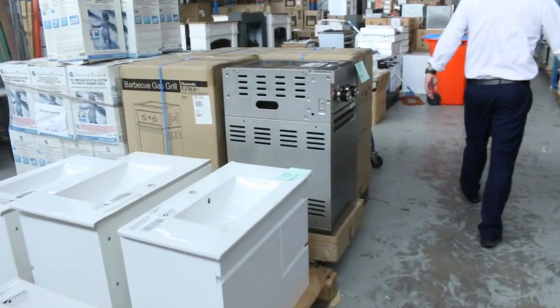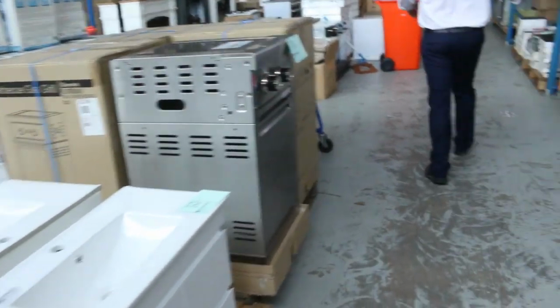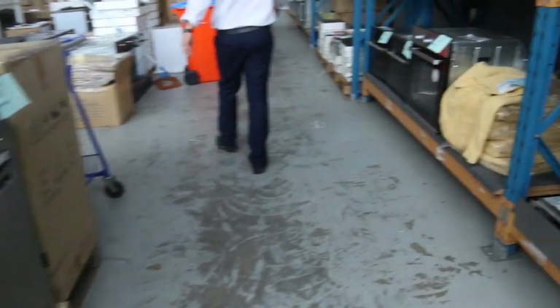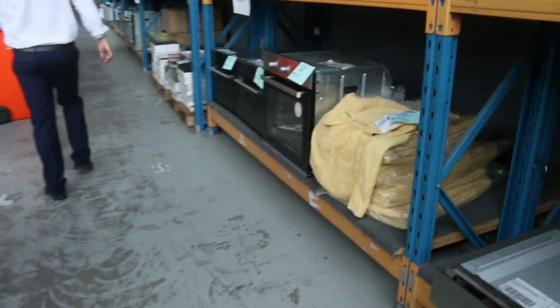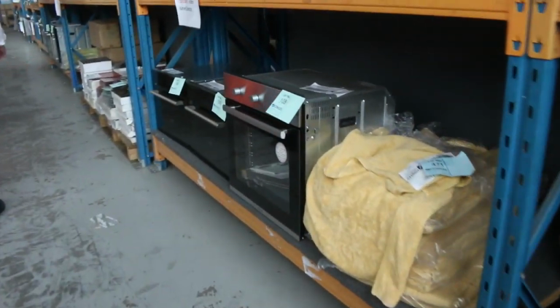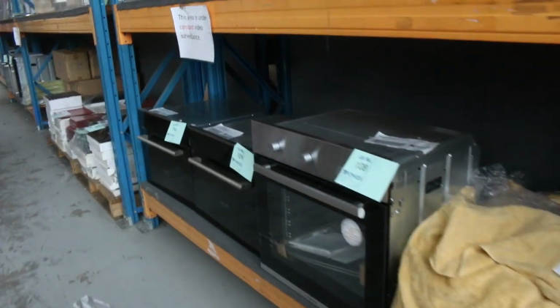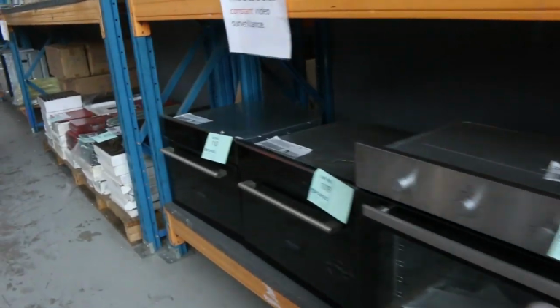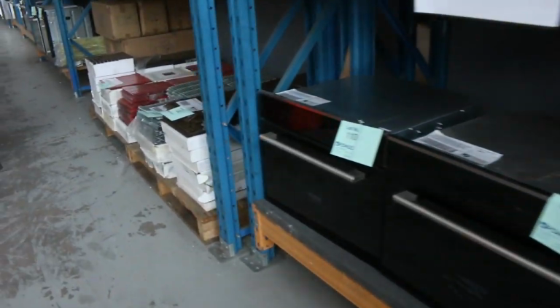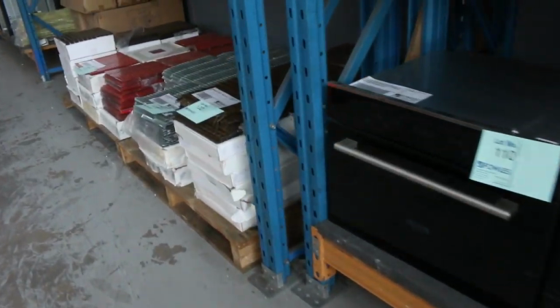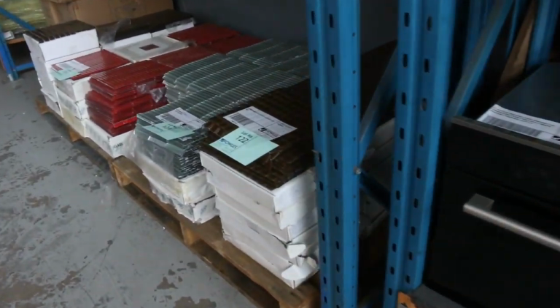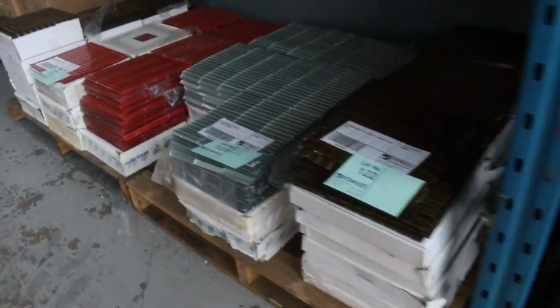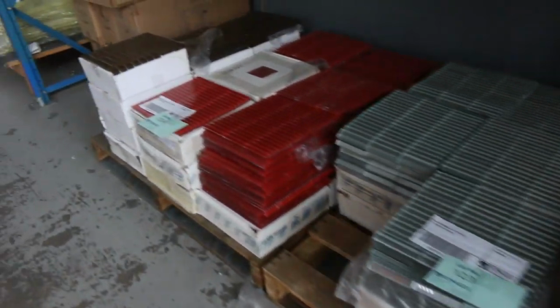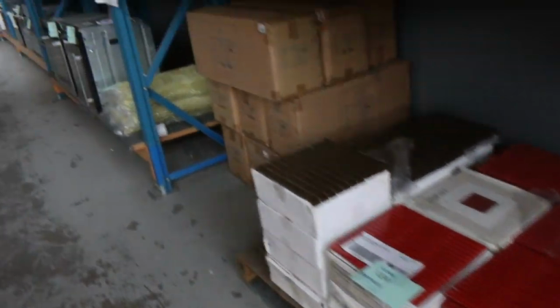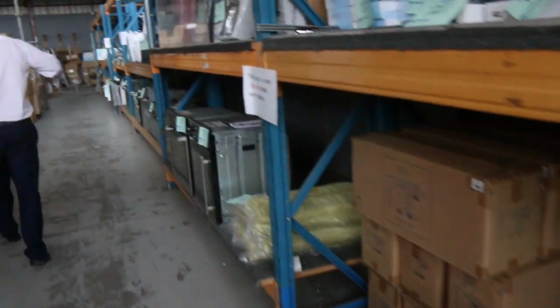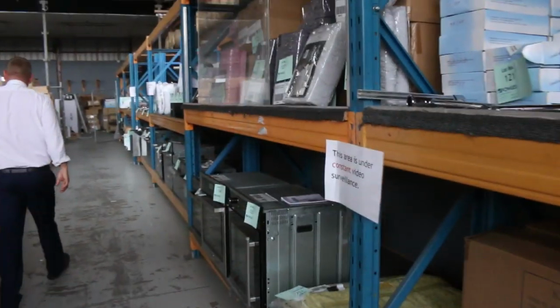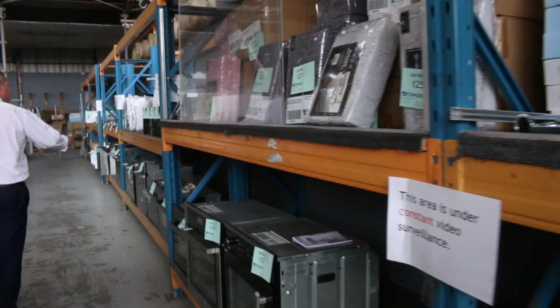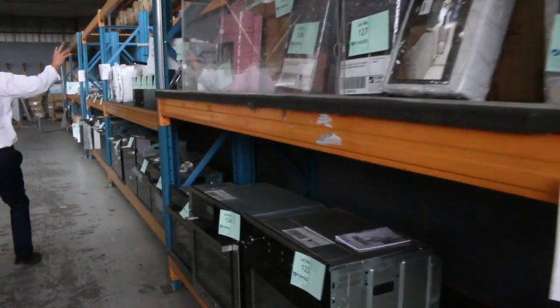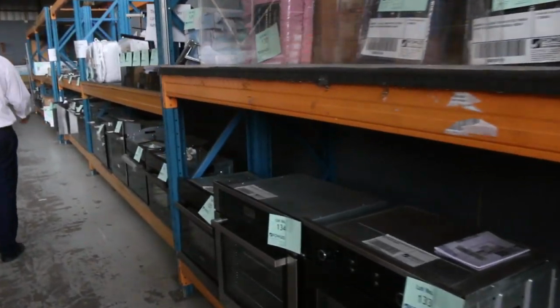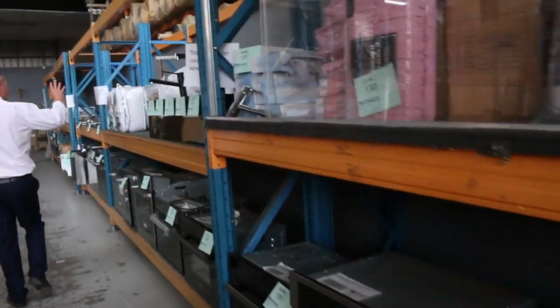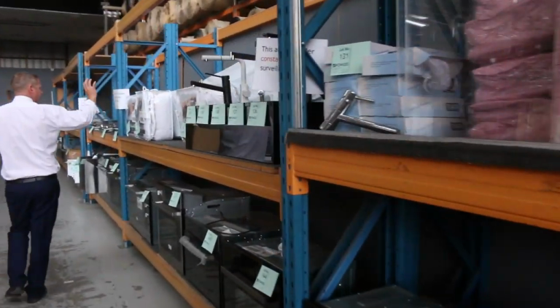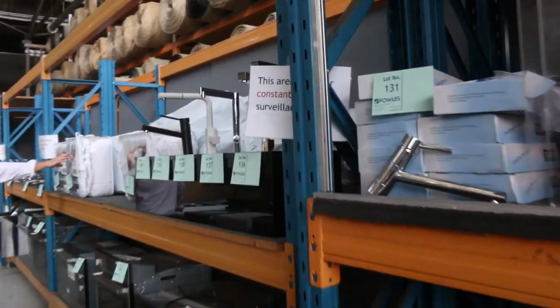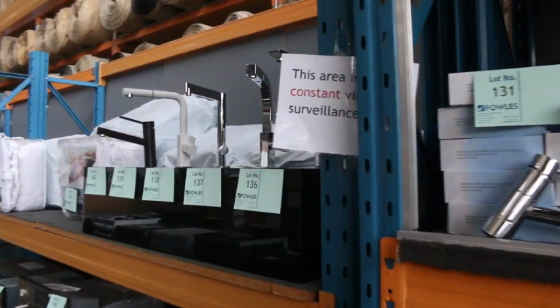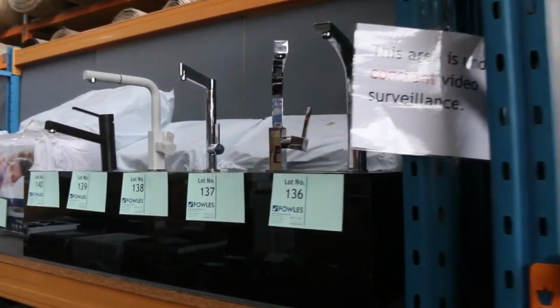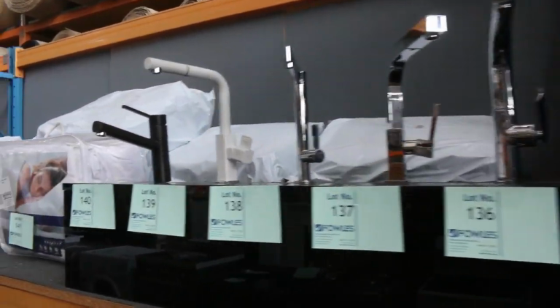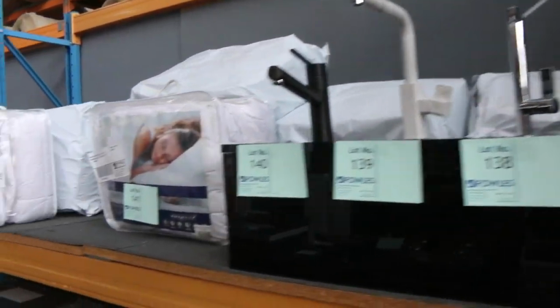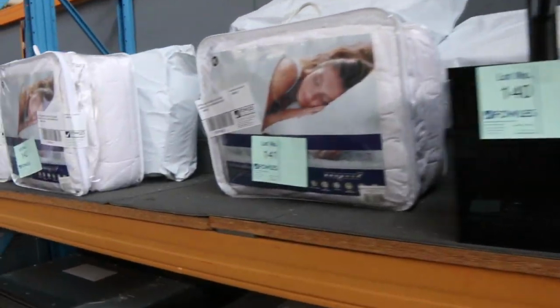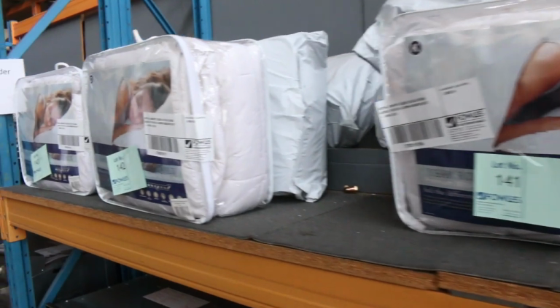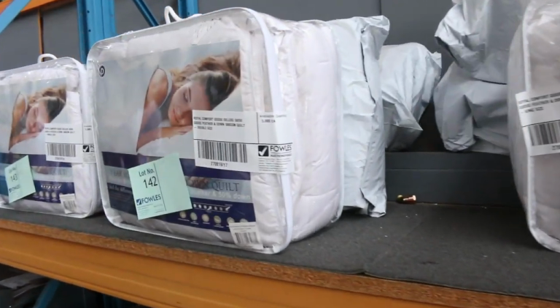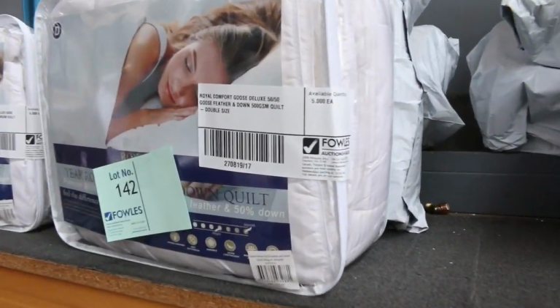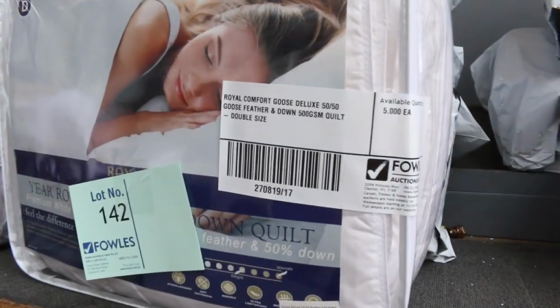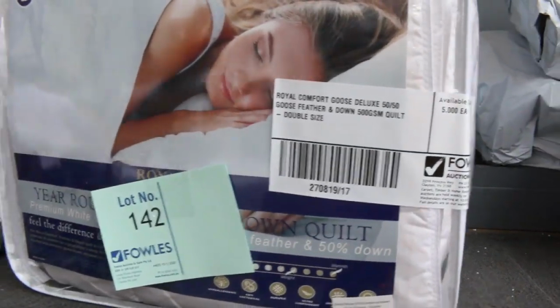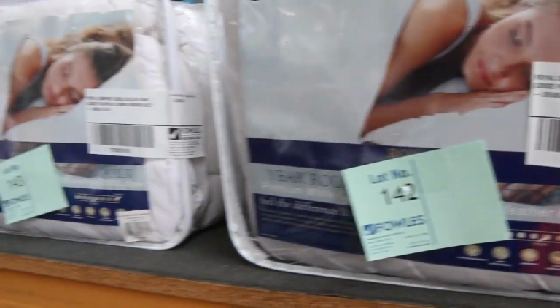Lots of ovens, lots of cooktops, lots of range hoods, heaps of splashbacks. It's a really nice looking auction. There's mountain ski kitchen taps. Even got some dunas there — beautiful. The goose deluxe 50/50 goose feather and down. Really nice there.